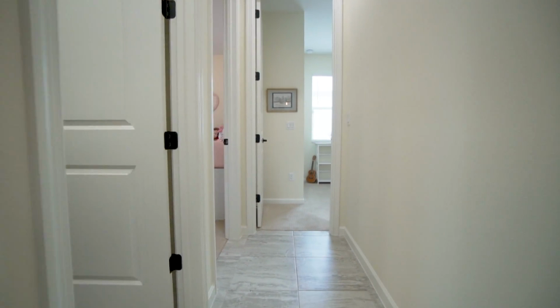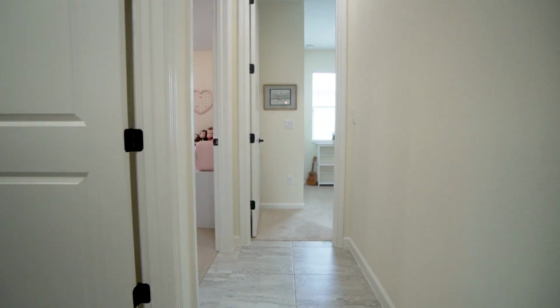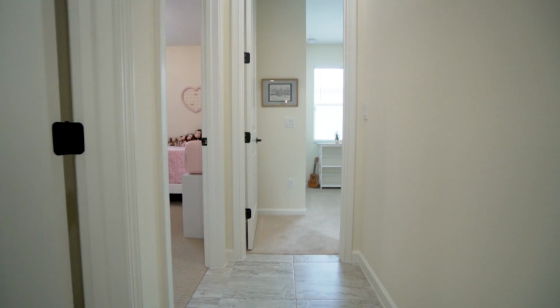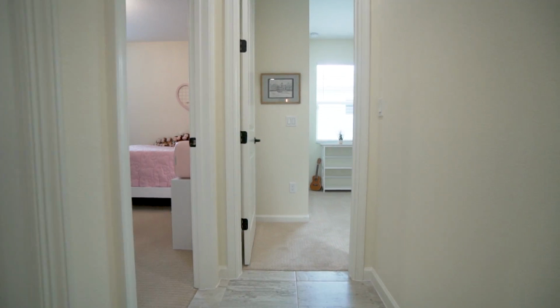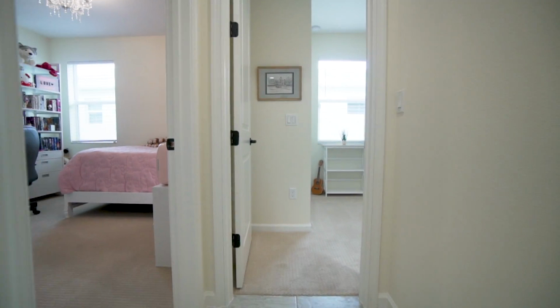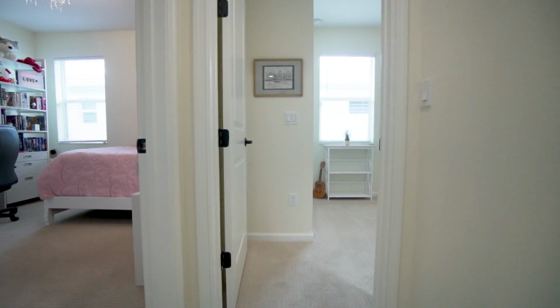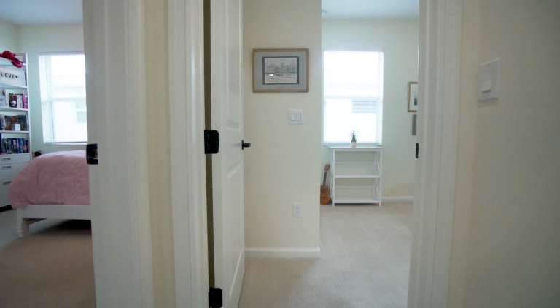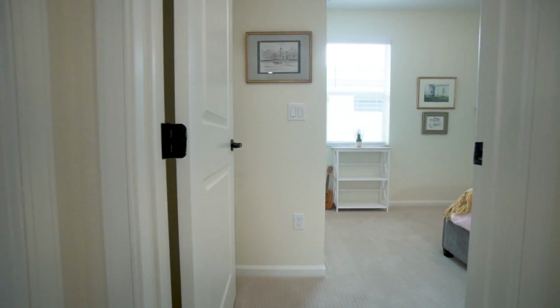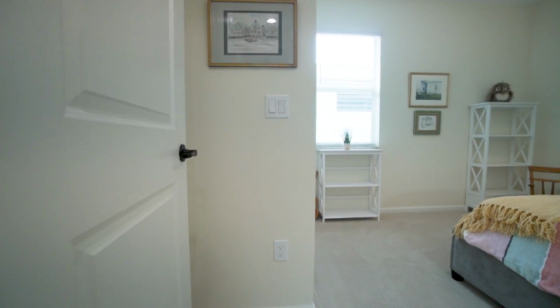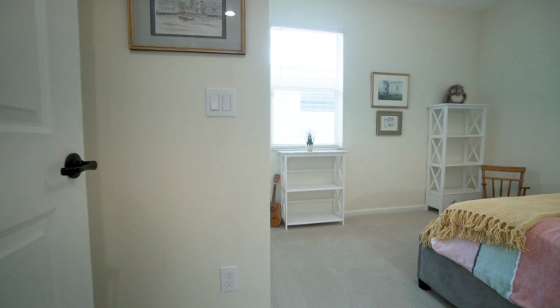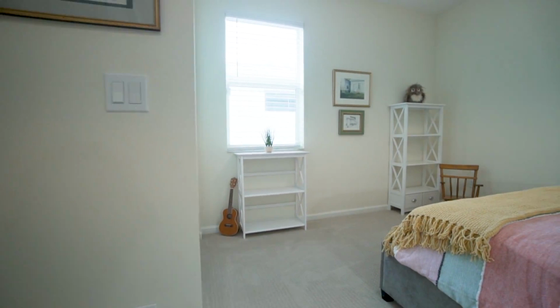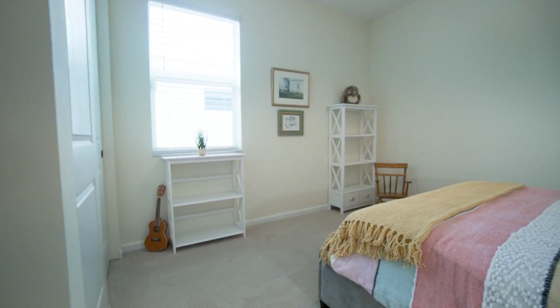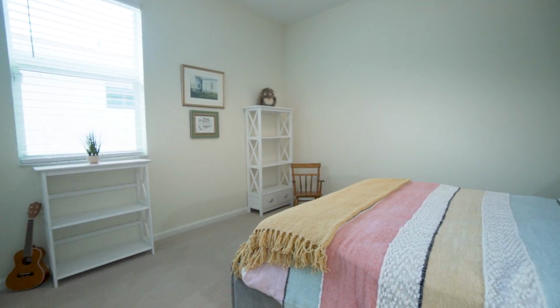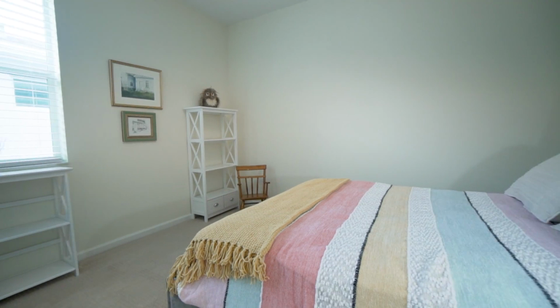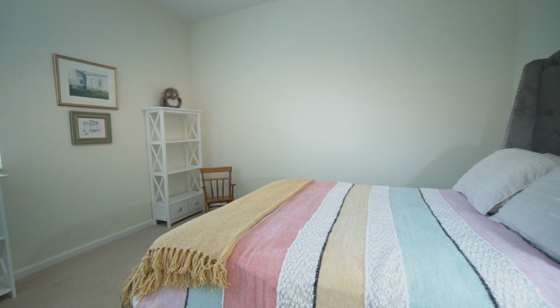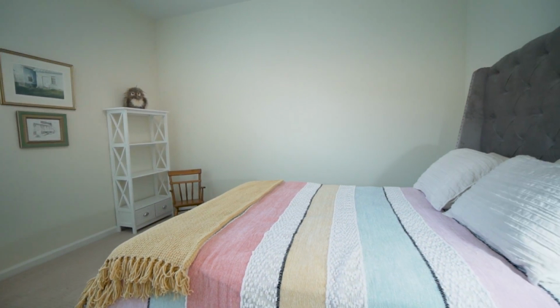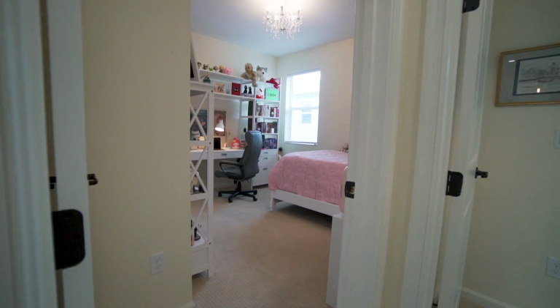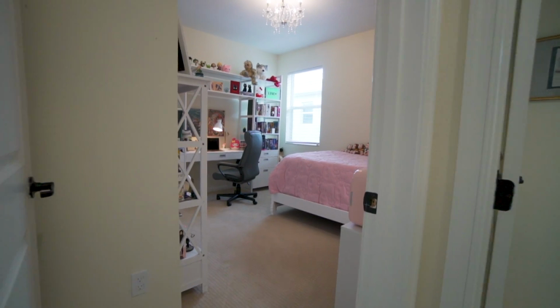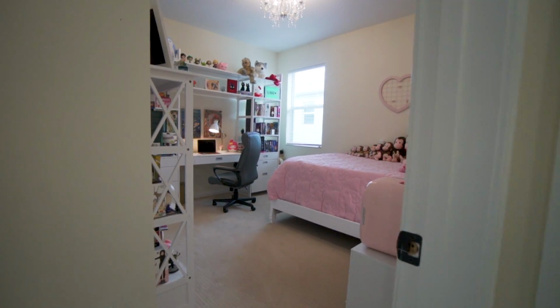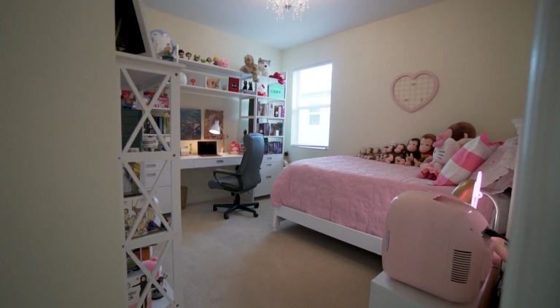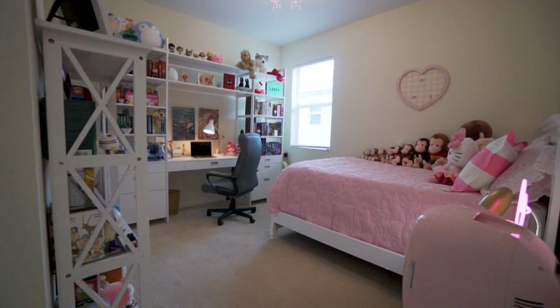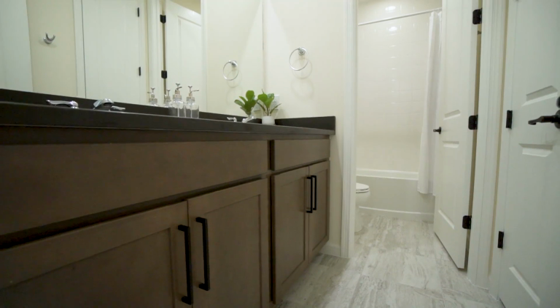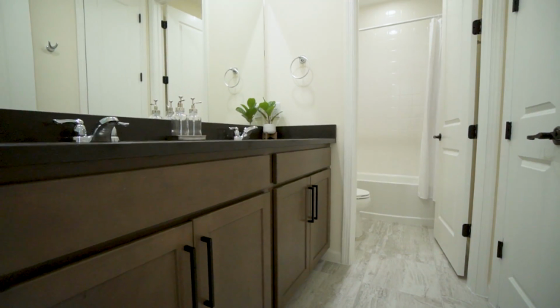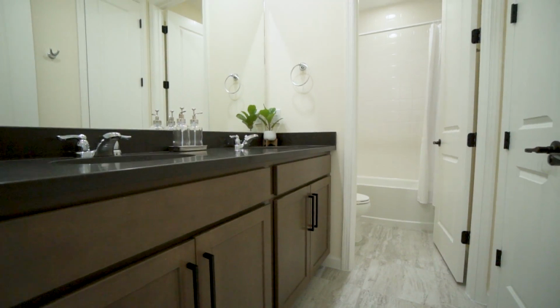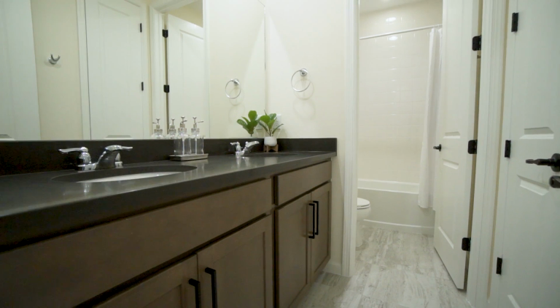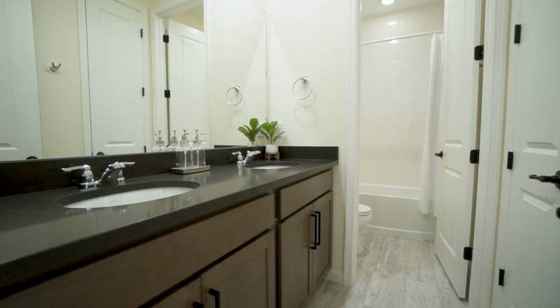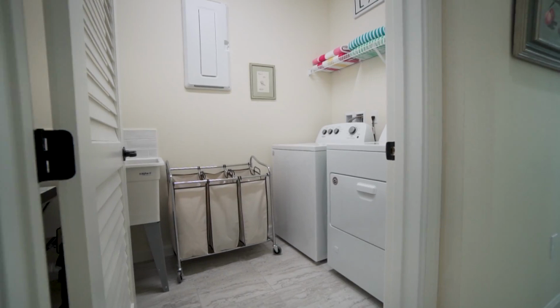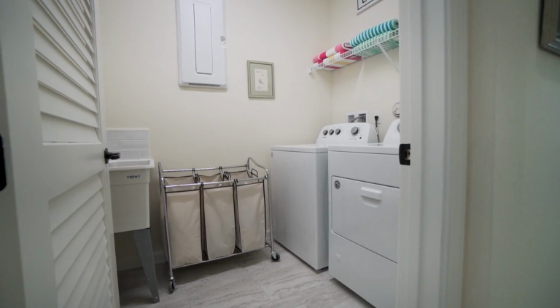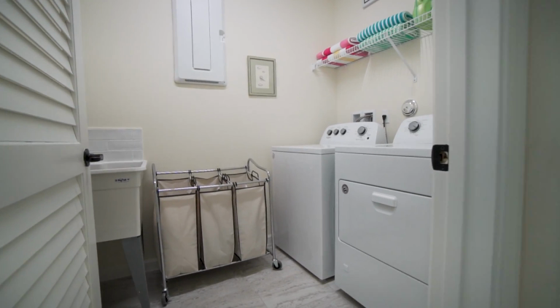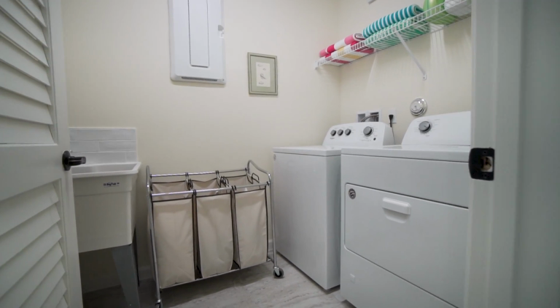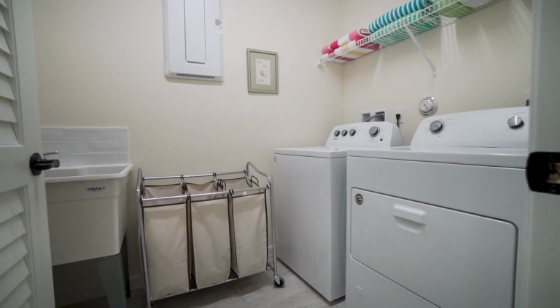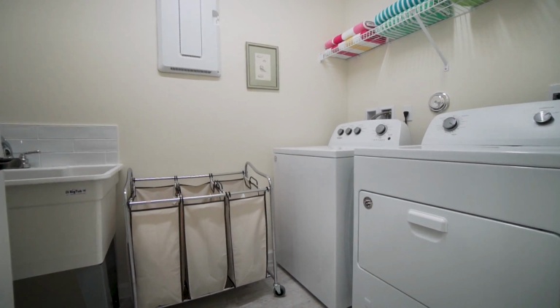The other two bedrooms and full bath with double vanities and quartz countertops are across from the kitchen. And there's also a large laundry room with a laundry sink.